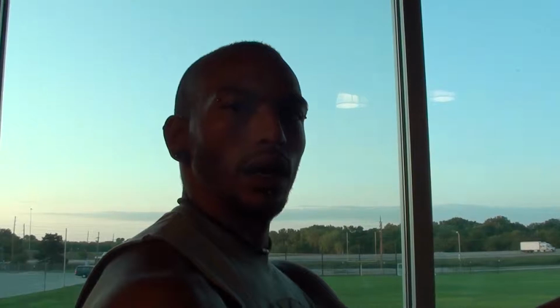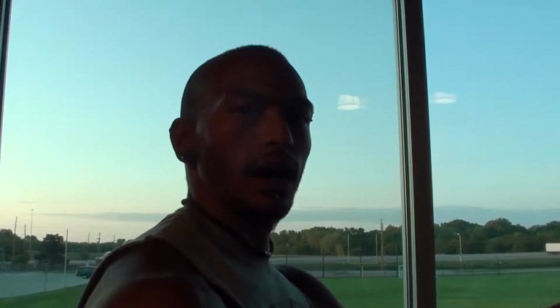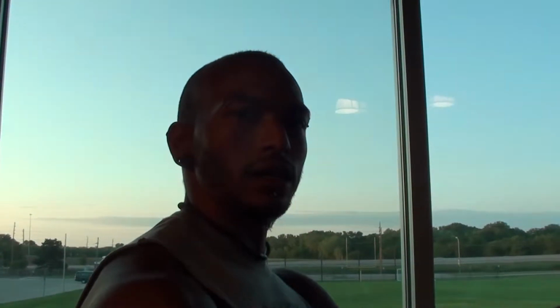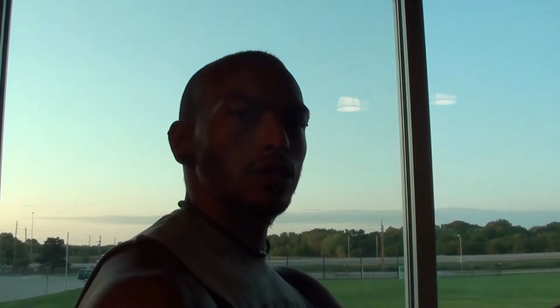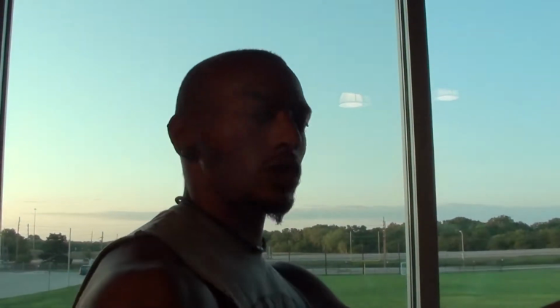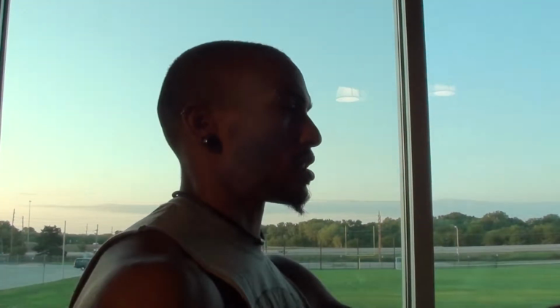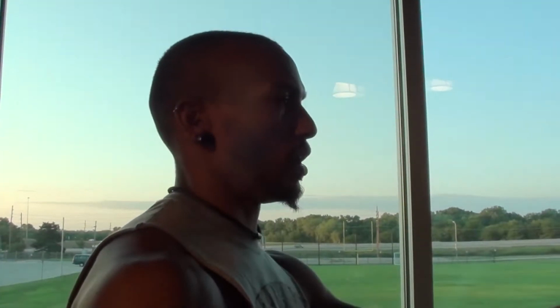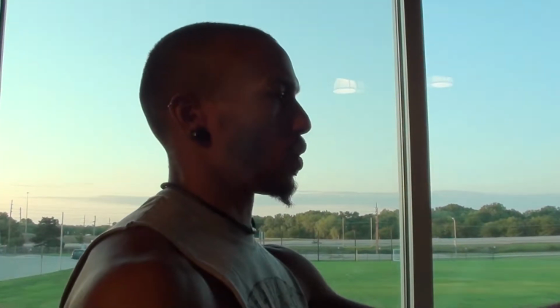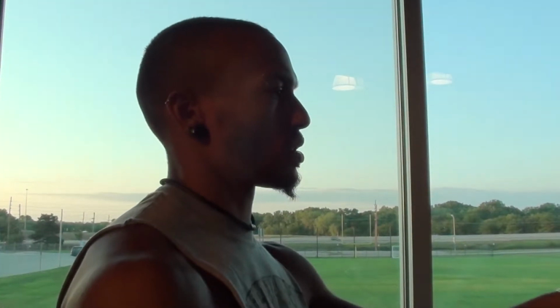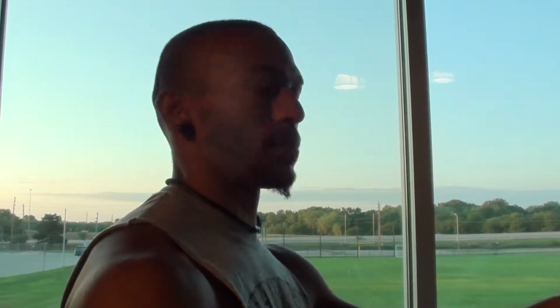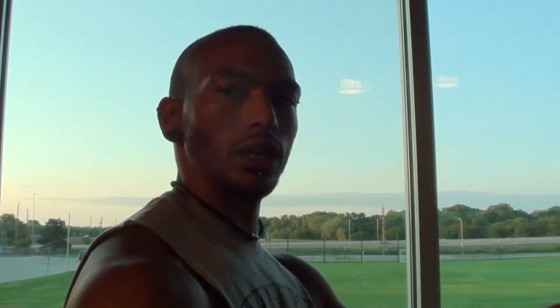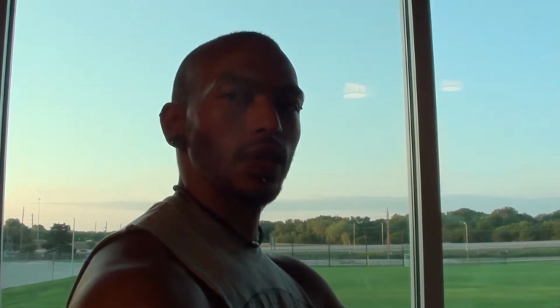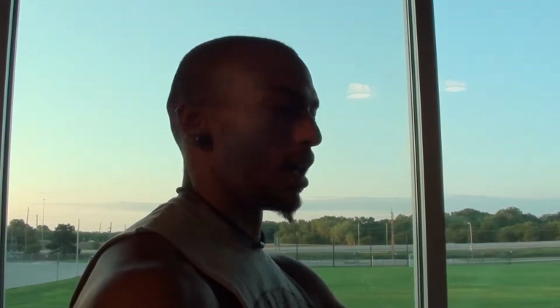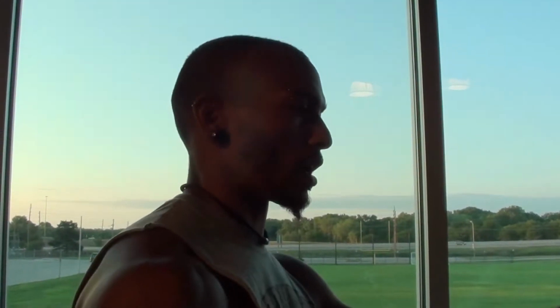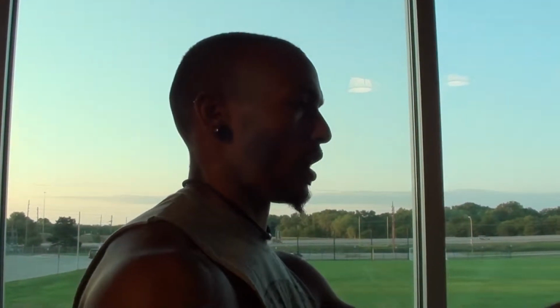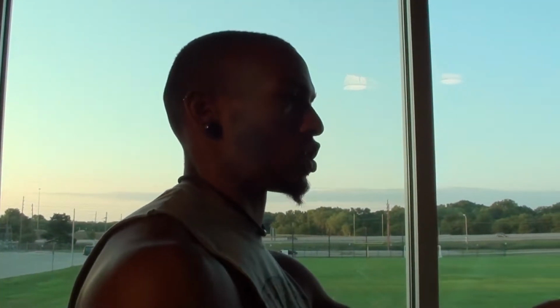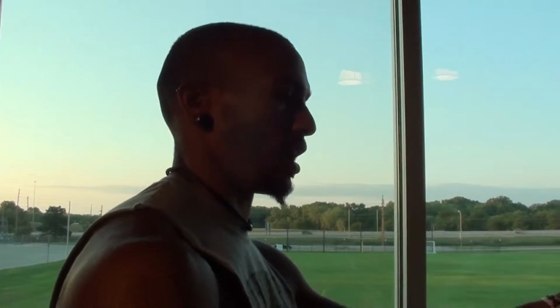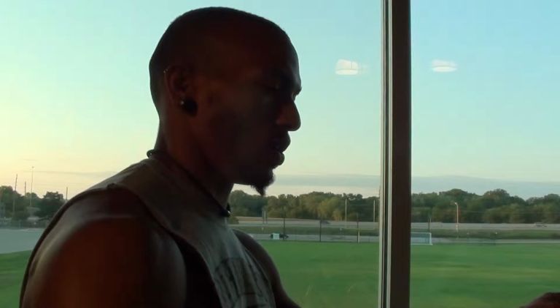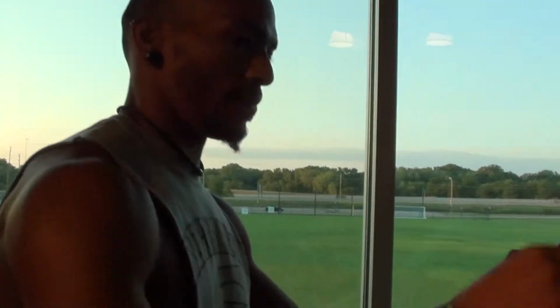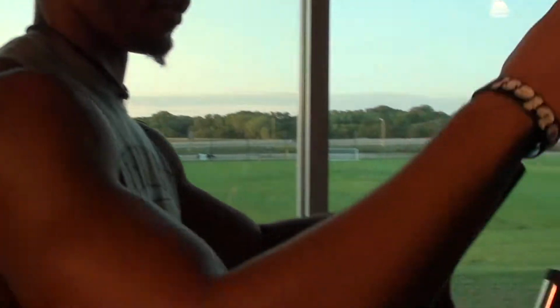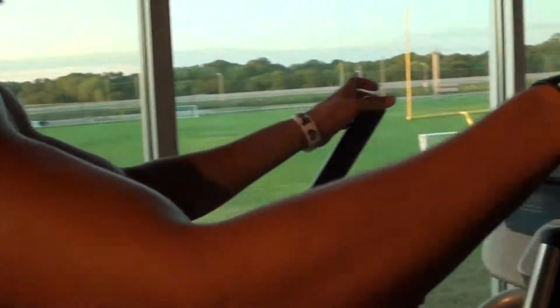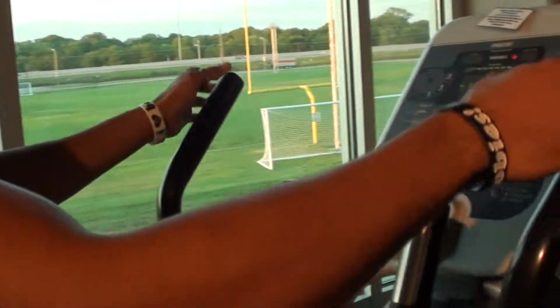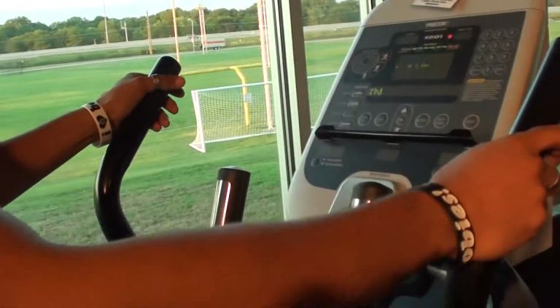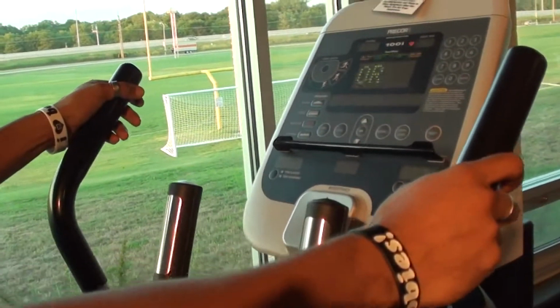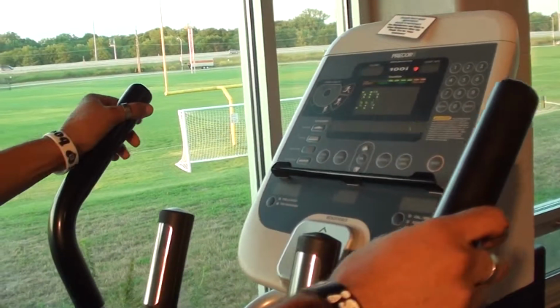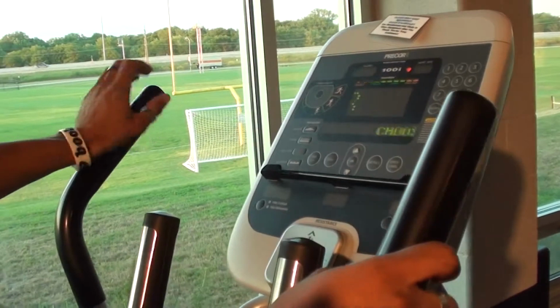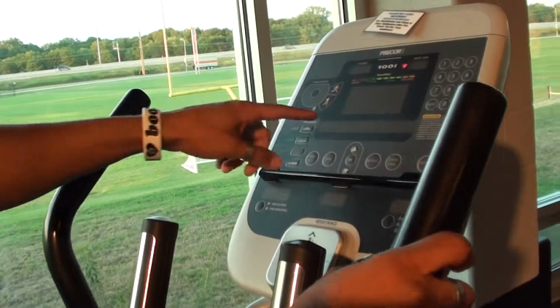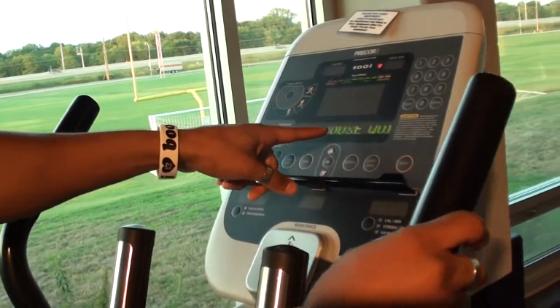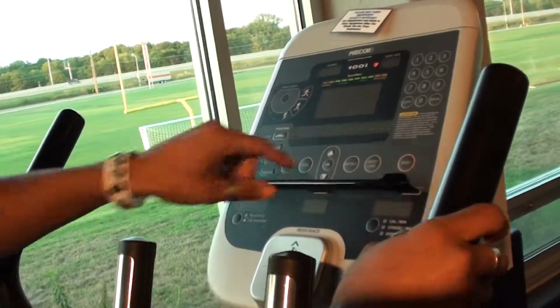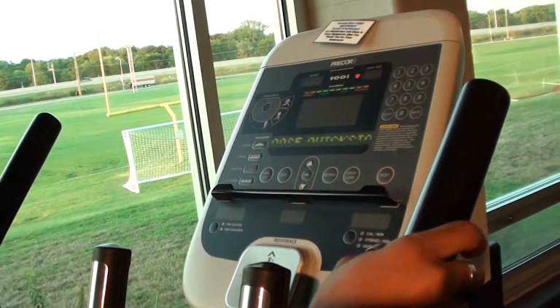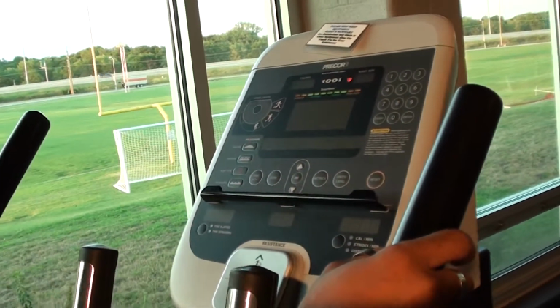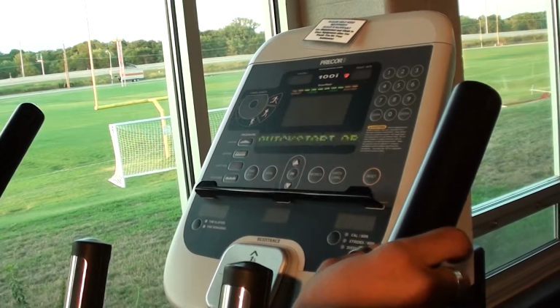This next machine is the Pre-Core Stride Machine and I'm going to show you how to use it. First thing, you just need to step on and it will turn the computer program on.